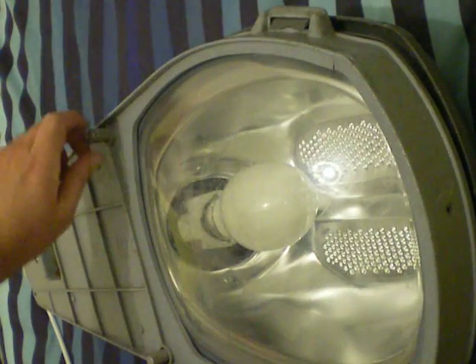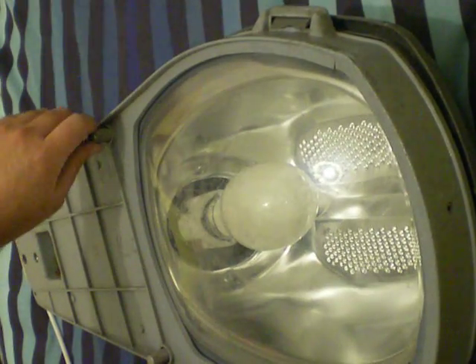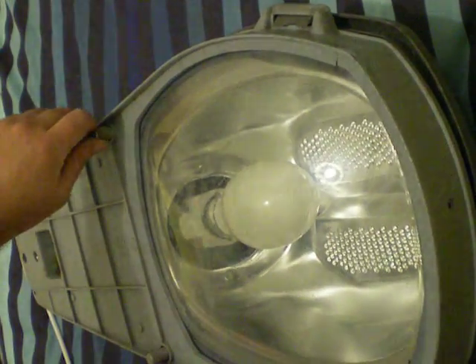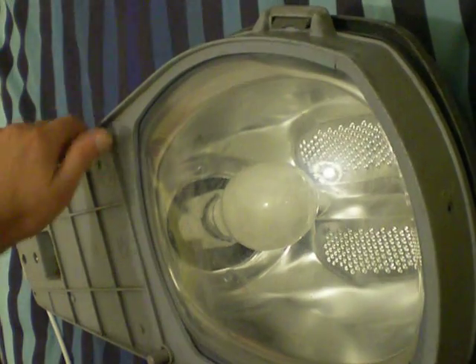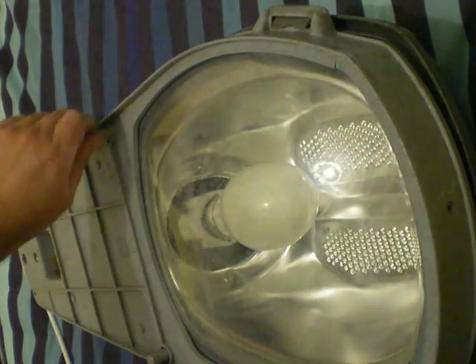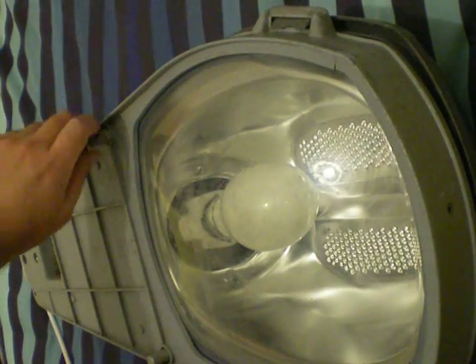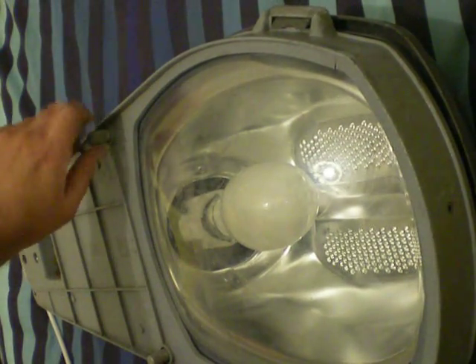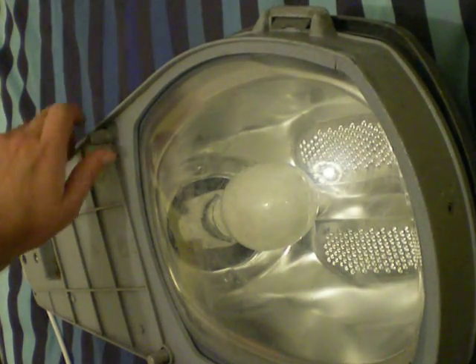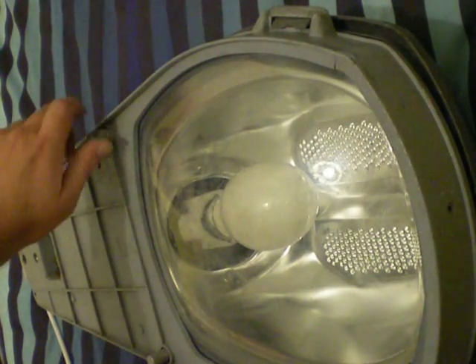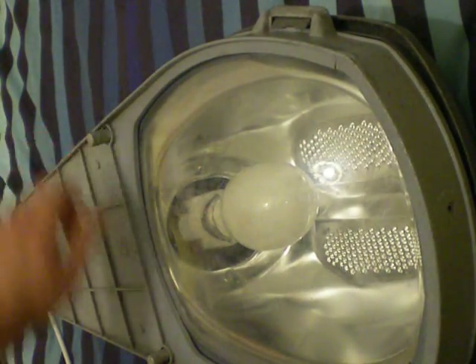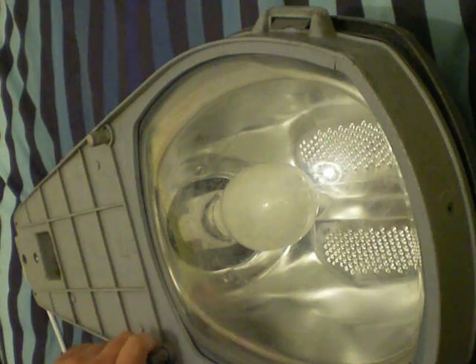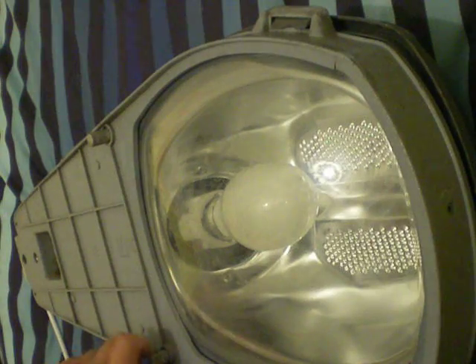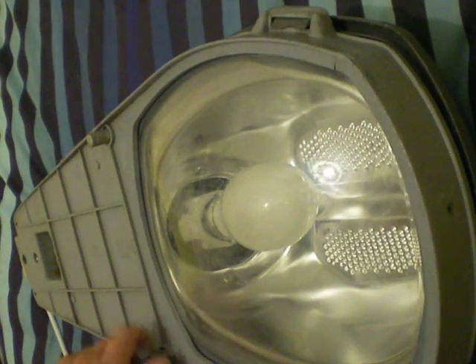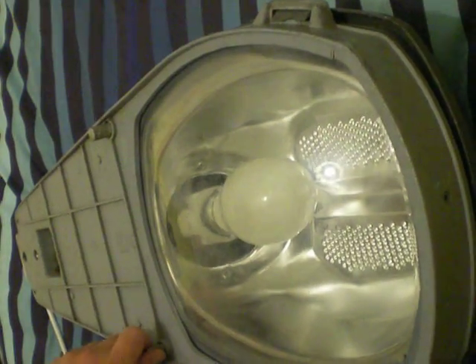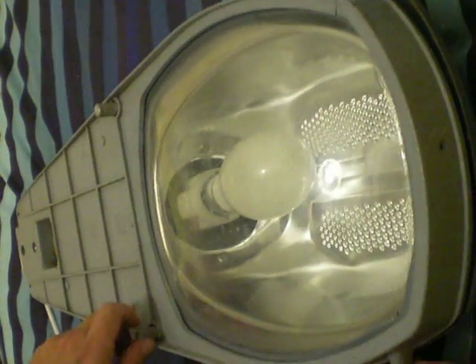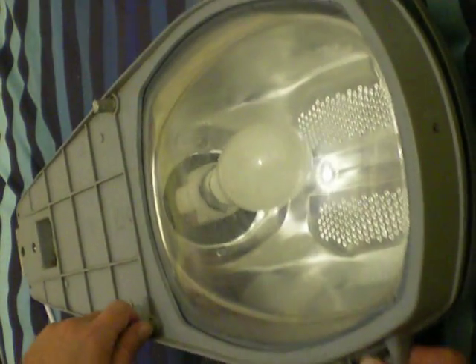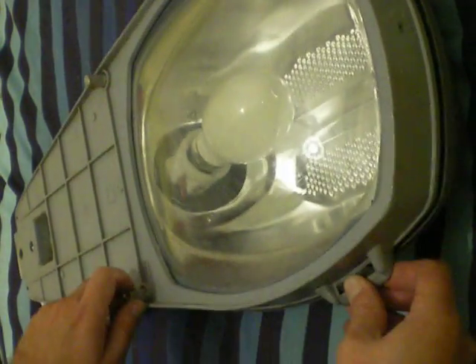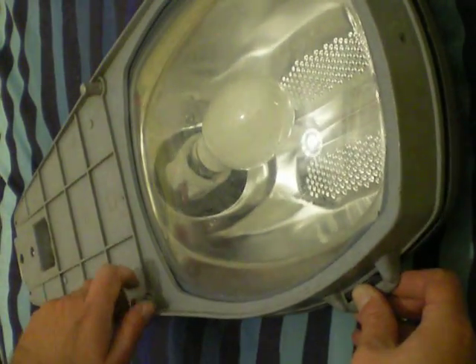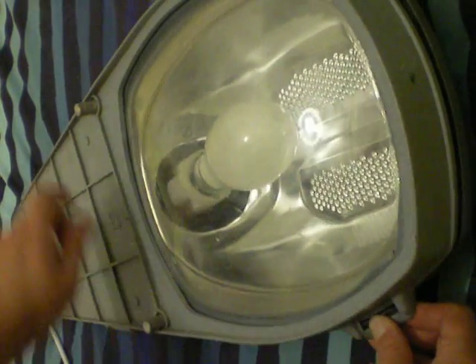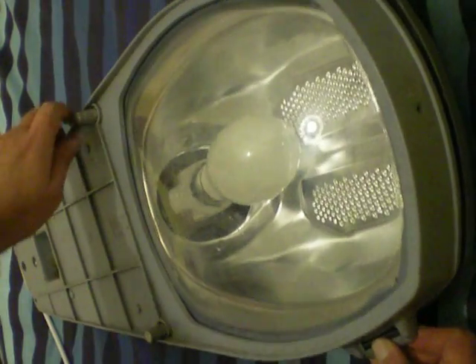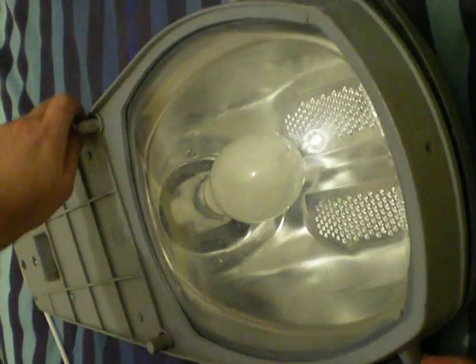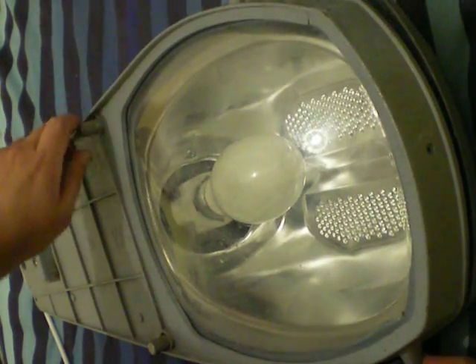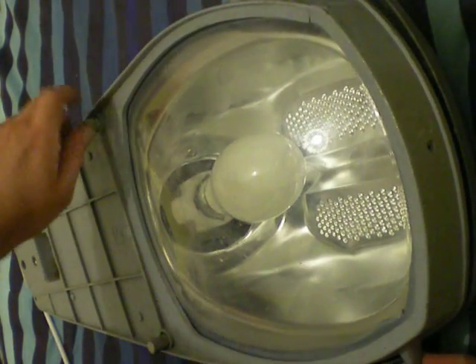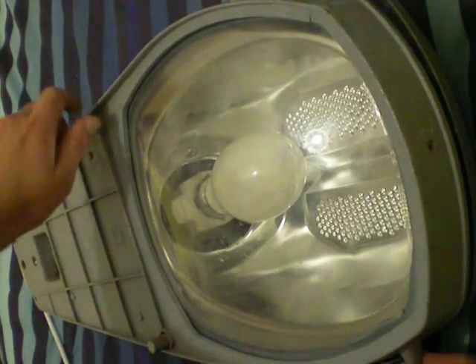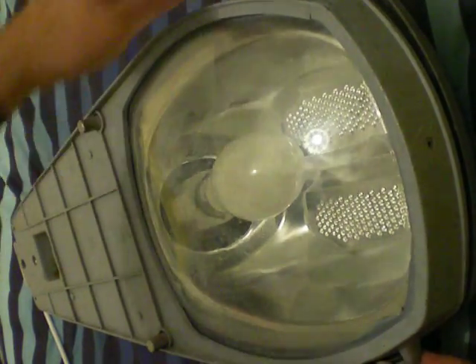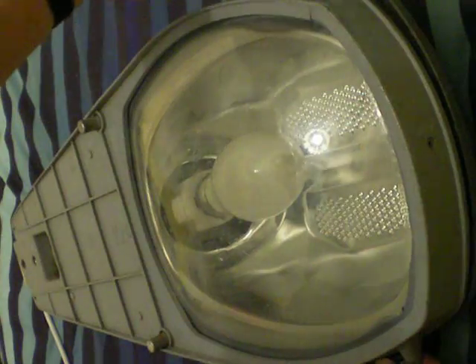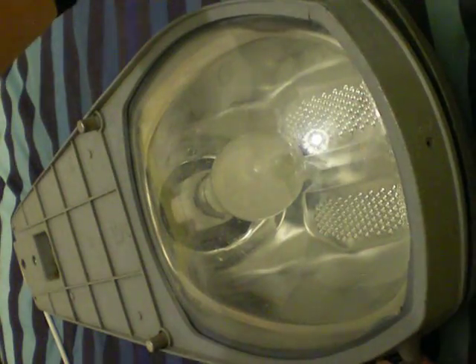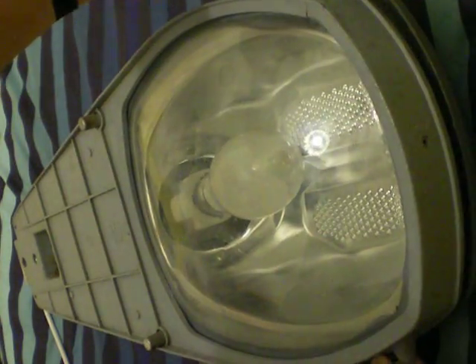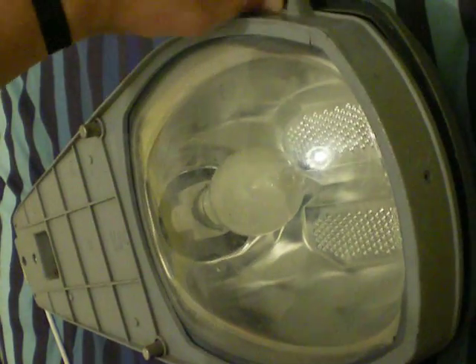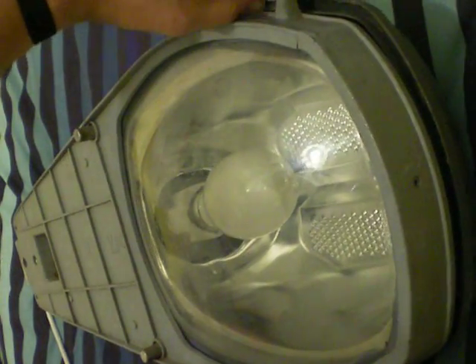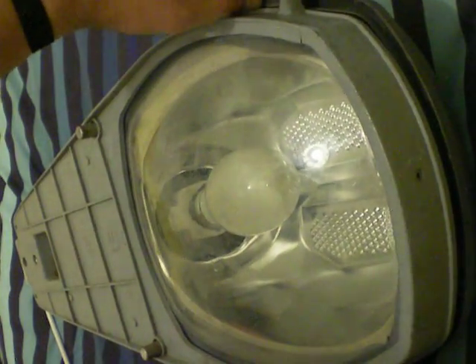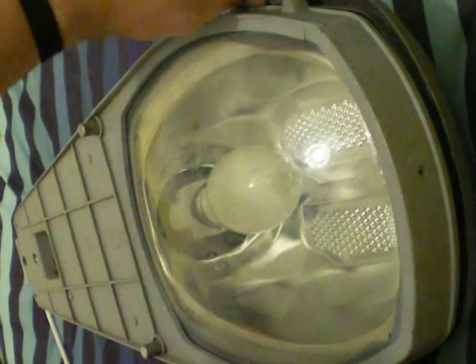To take it apart, you've got to undo these metal things here. Then you've got some clips that you have to press in on the side.